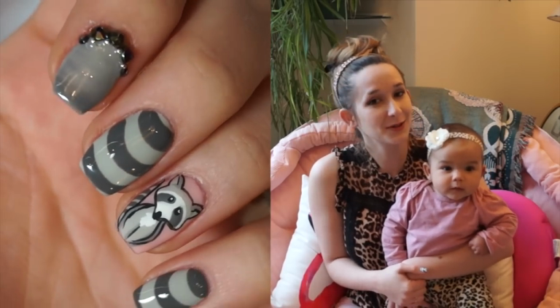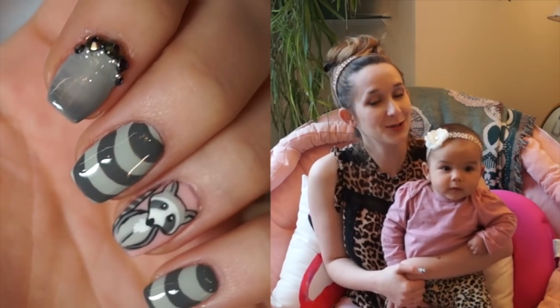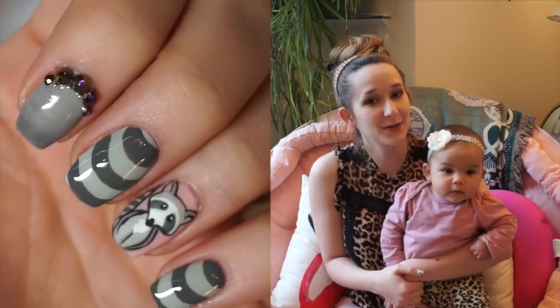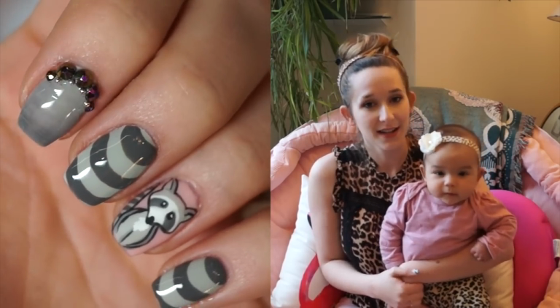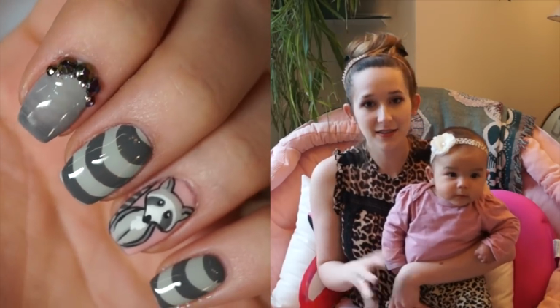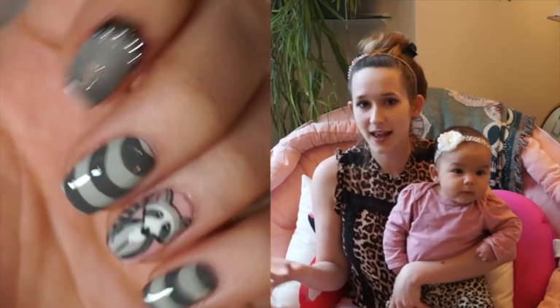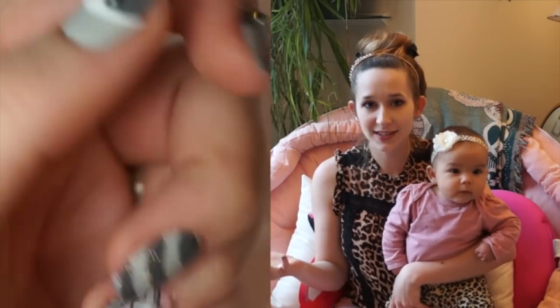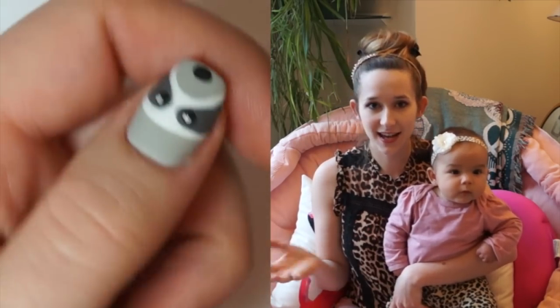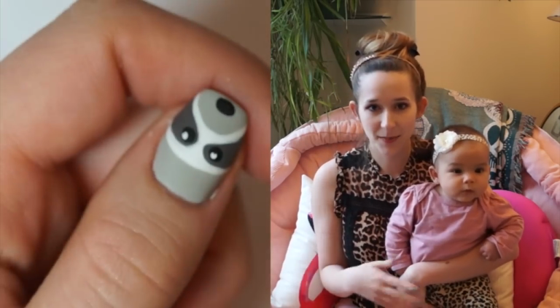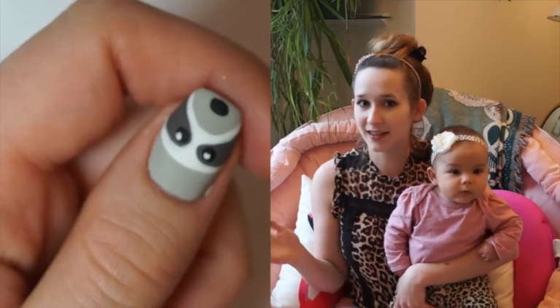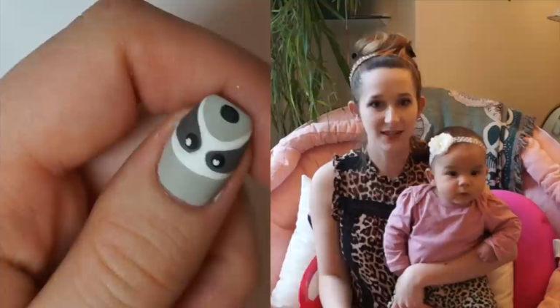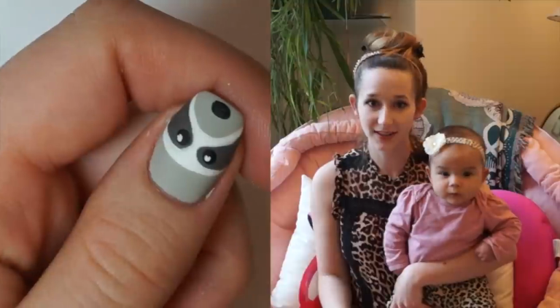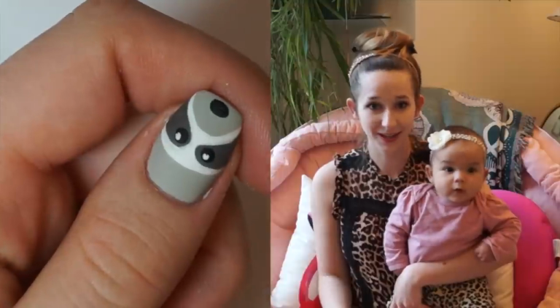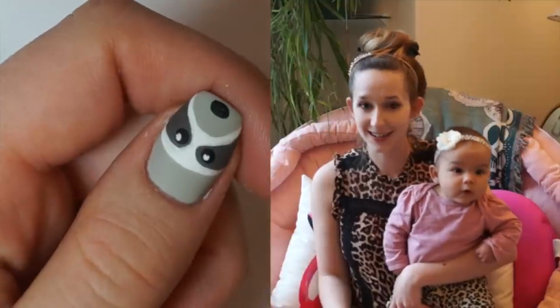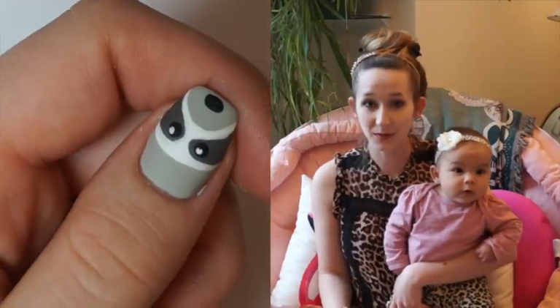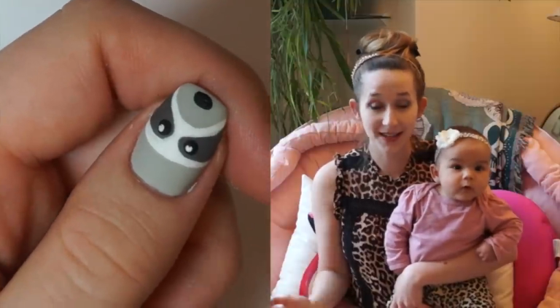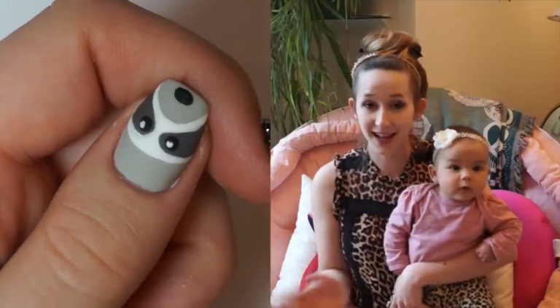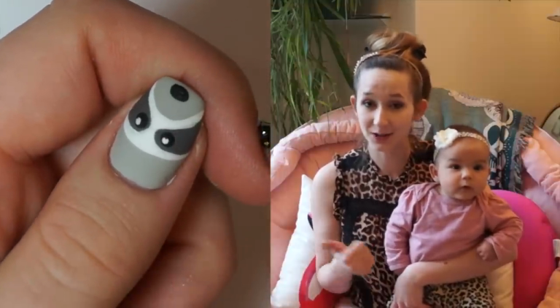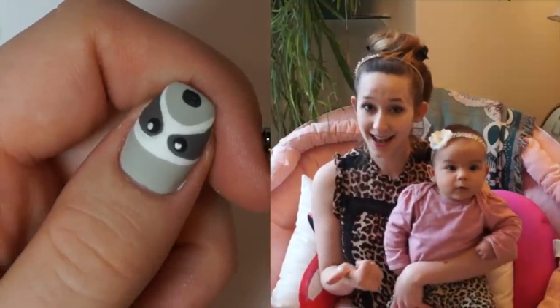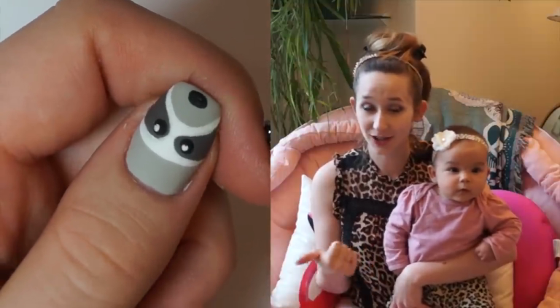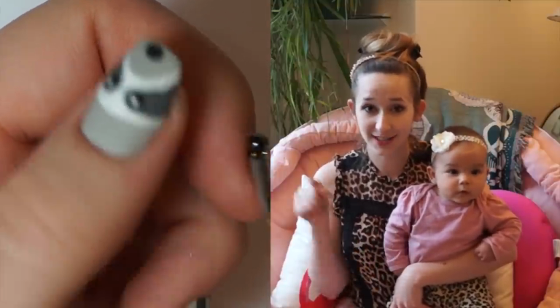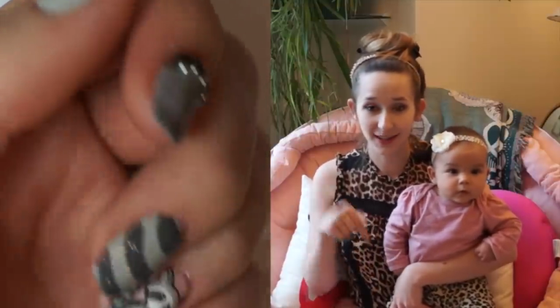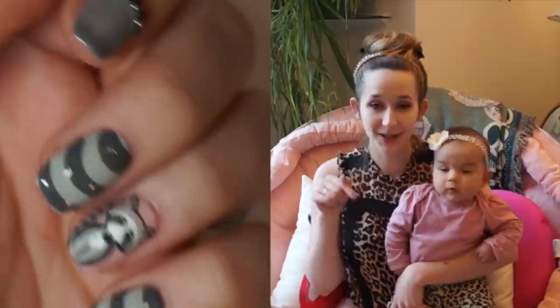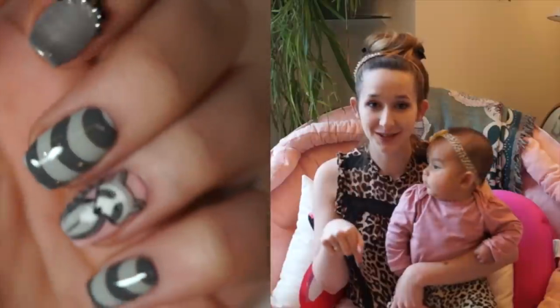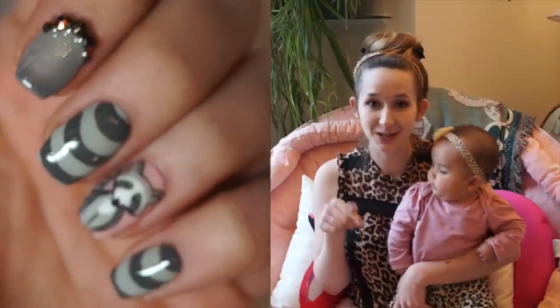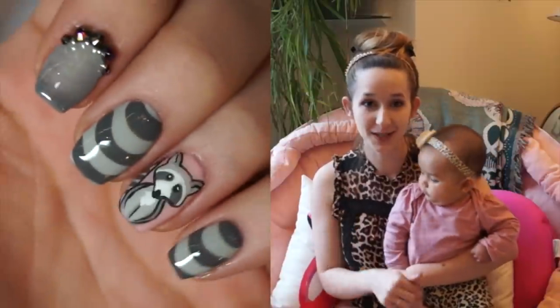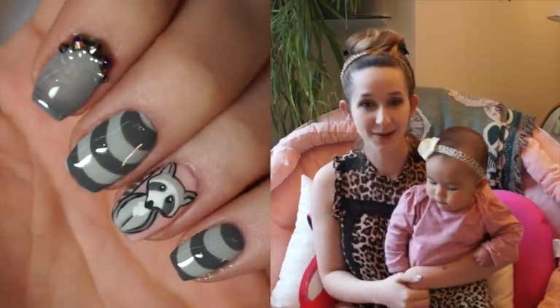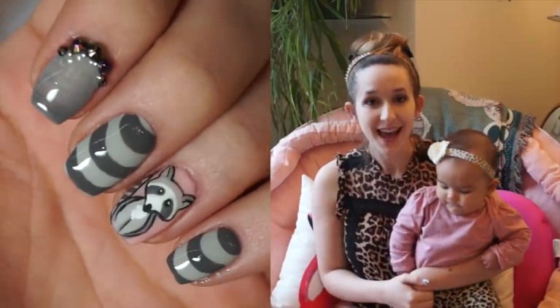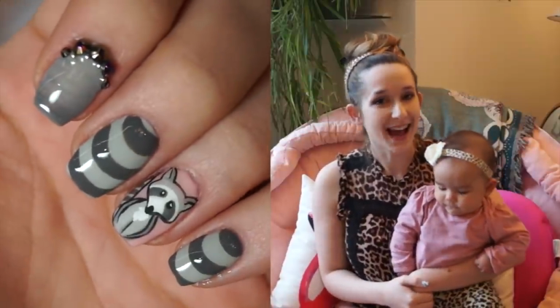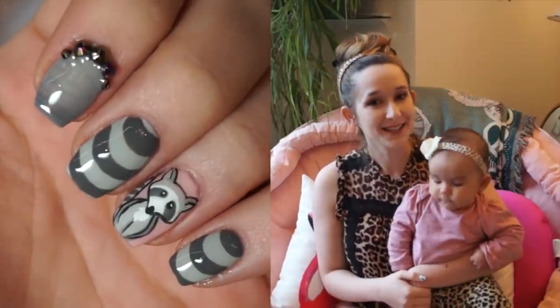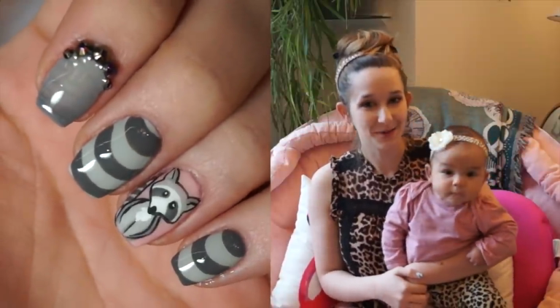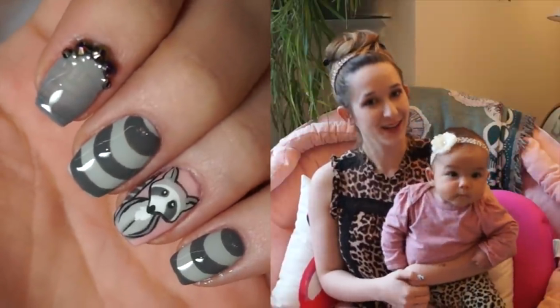I will also be showing you a nail art set that's got basically every single thing that you need and it's an amazing set. So check that out if you're interested. I'll put a link to it in the description box below and I will see you in my next video.